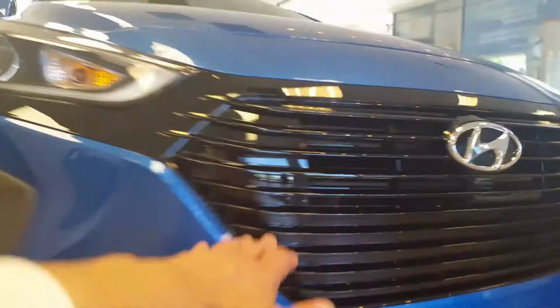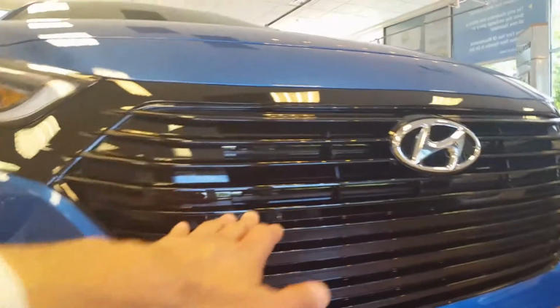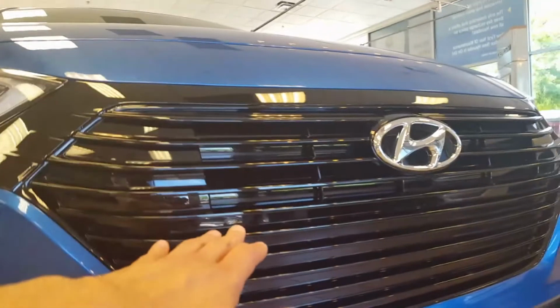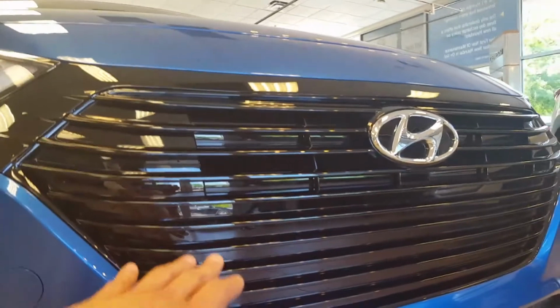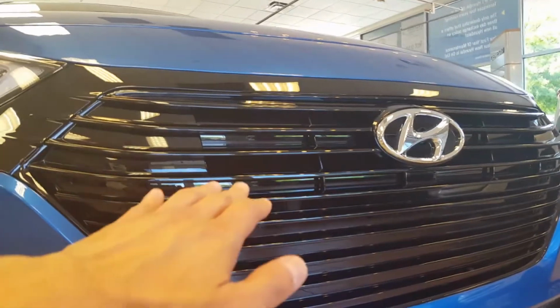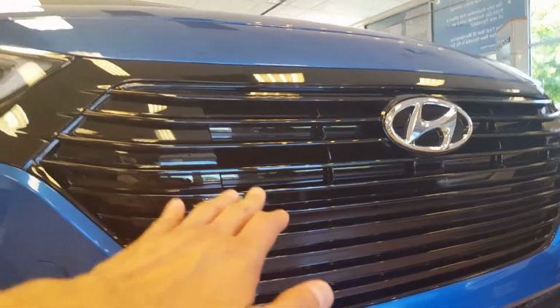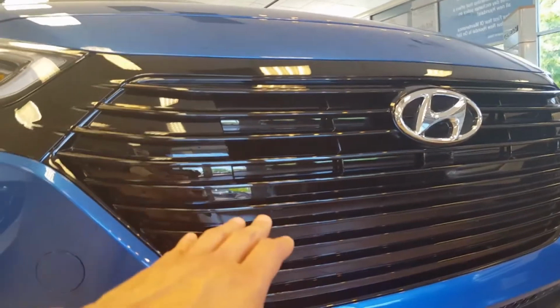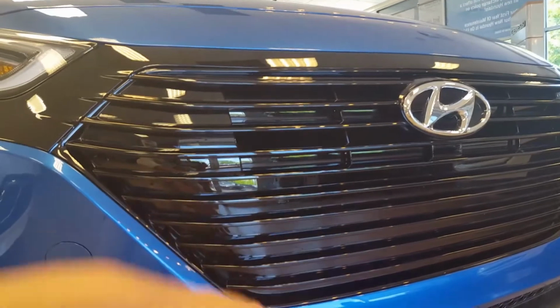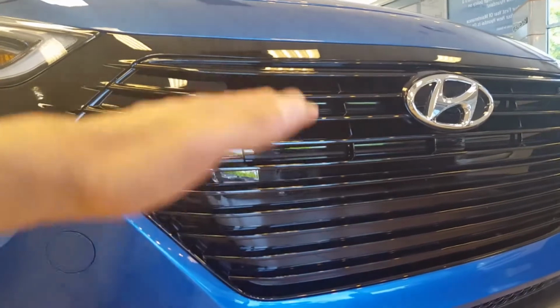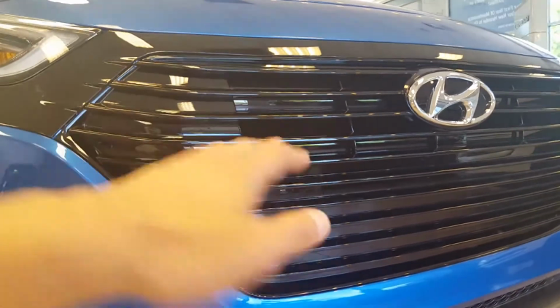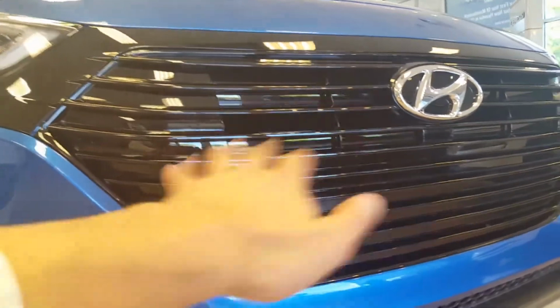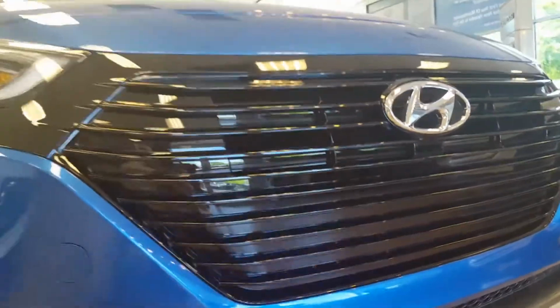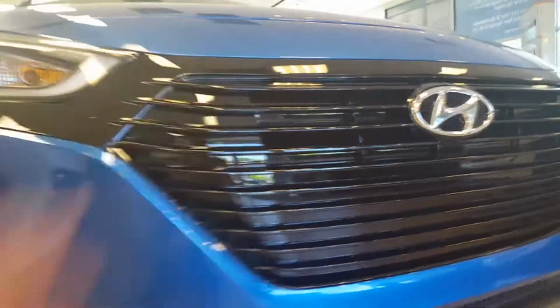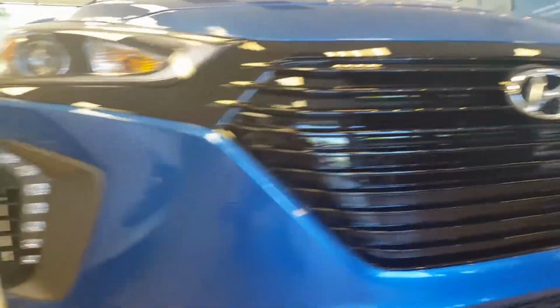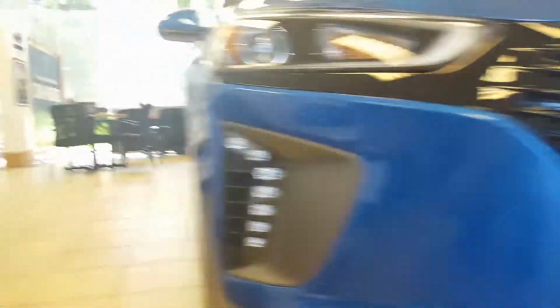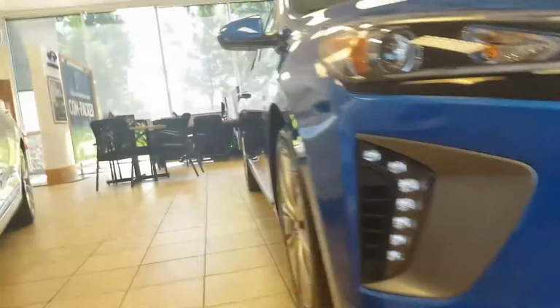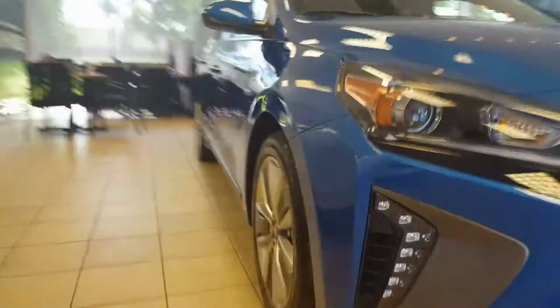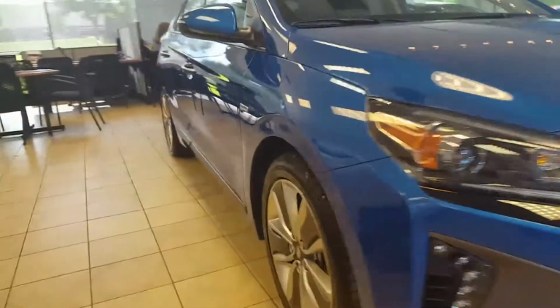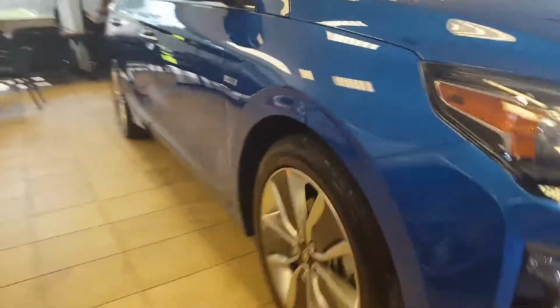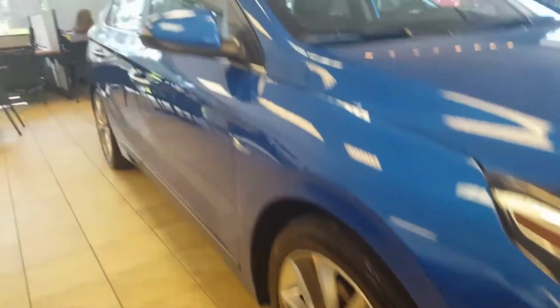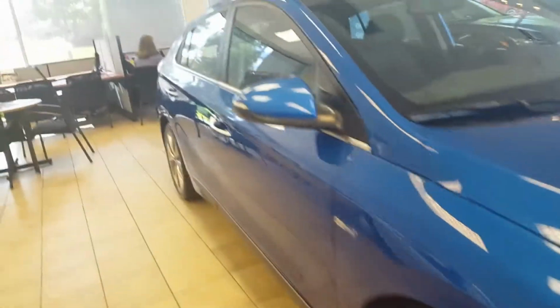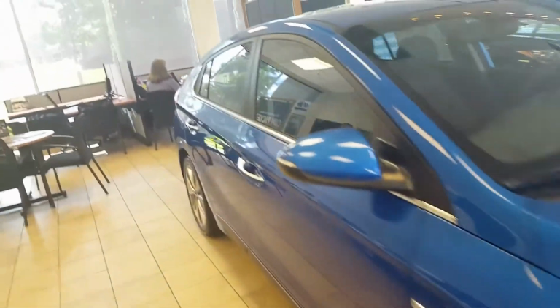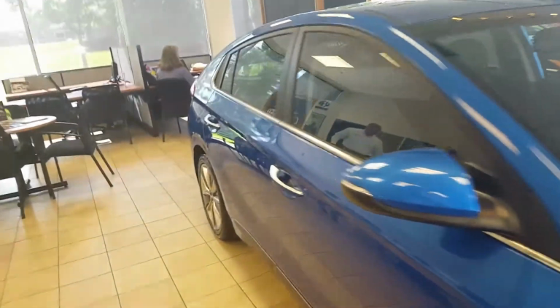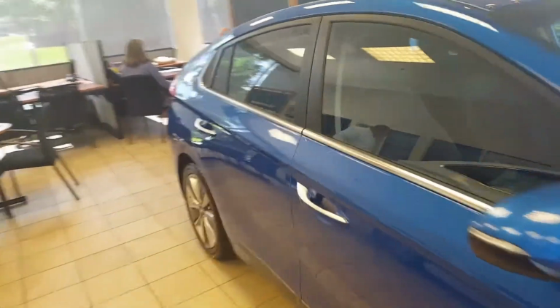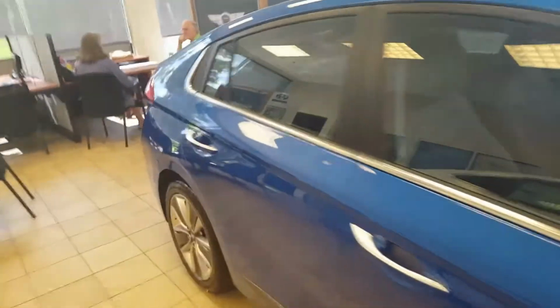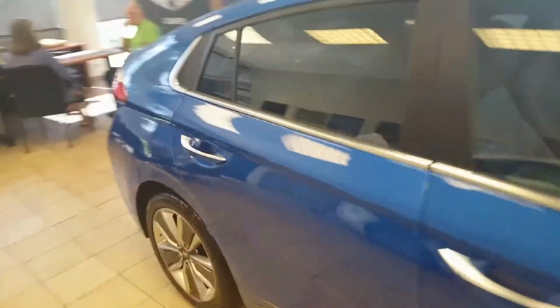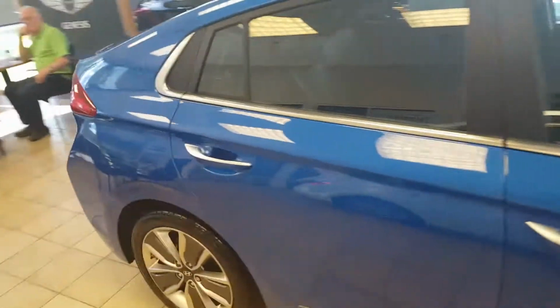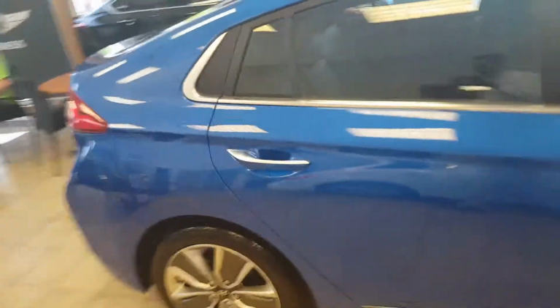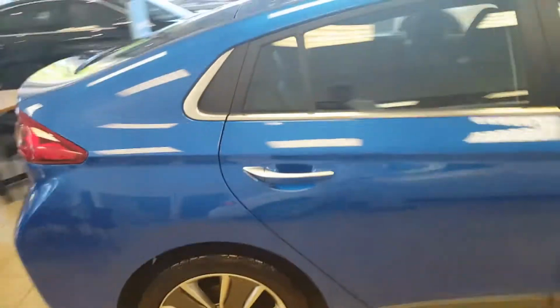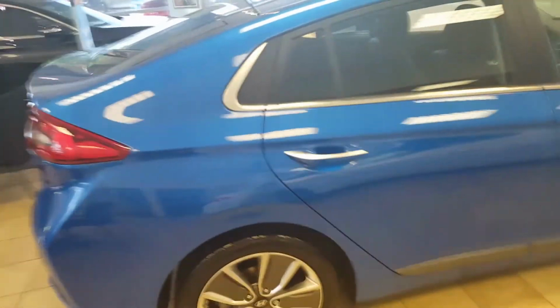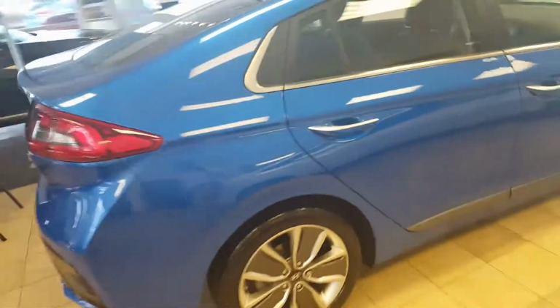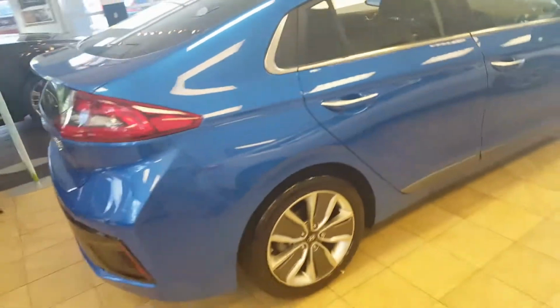This vent here — when the temperature of the engine reaches a certain degree, it opens up and allows the engine to cool. A very cool feature, even like the wheels. It comes with America's Best Warranty, and on top of that you get a lifetime warranty on the battery, which is phenomenal.